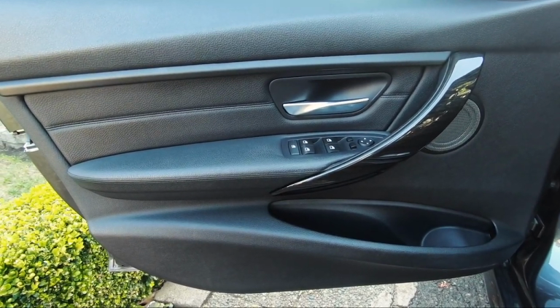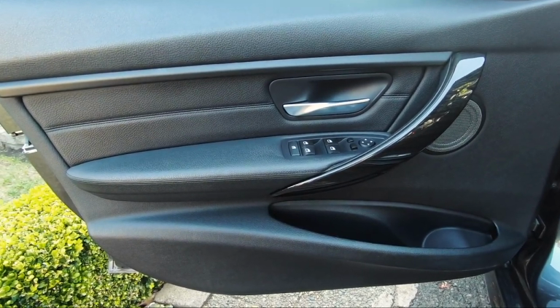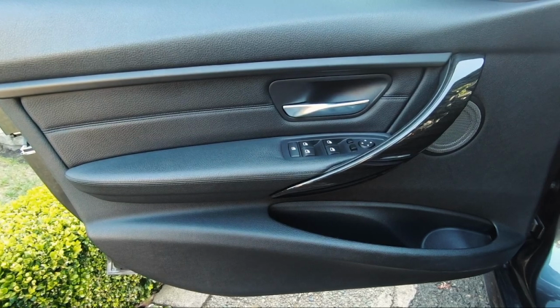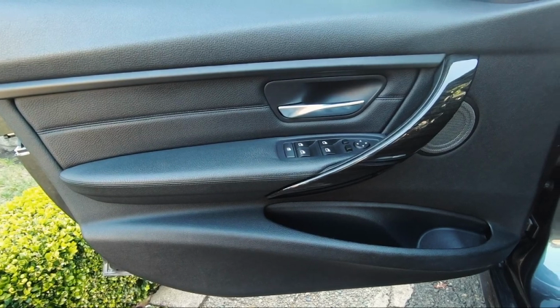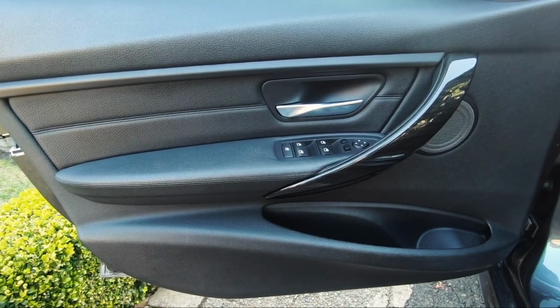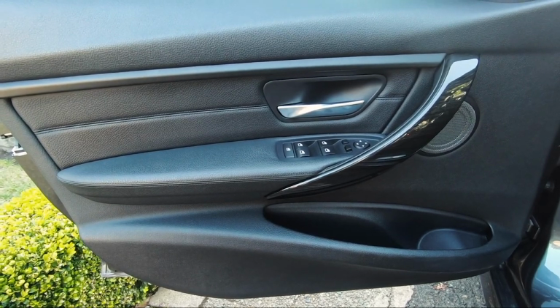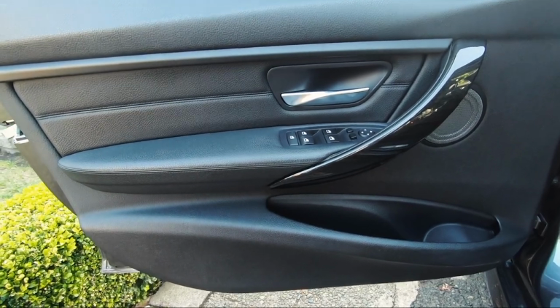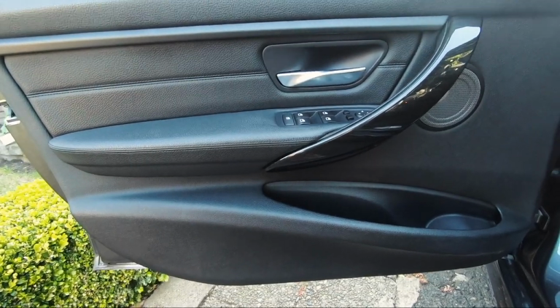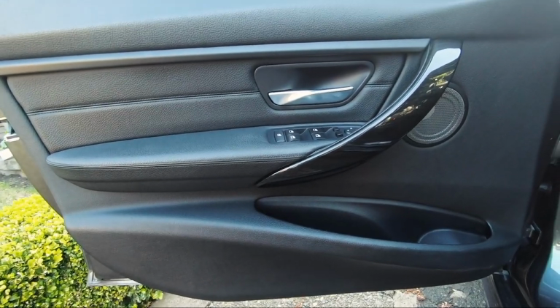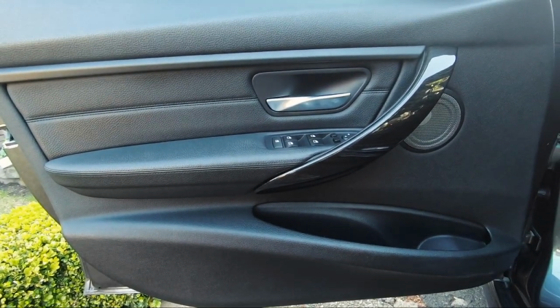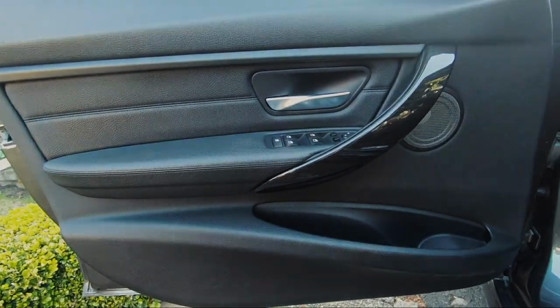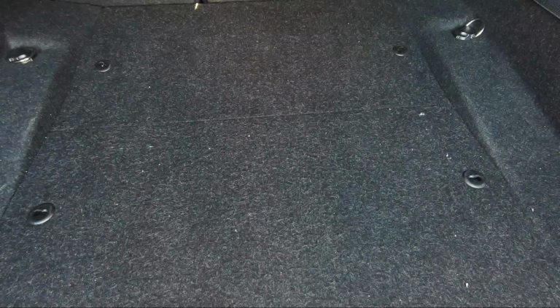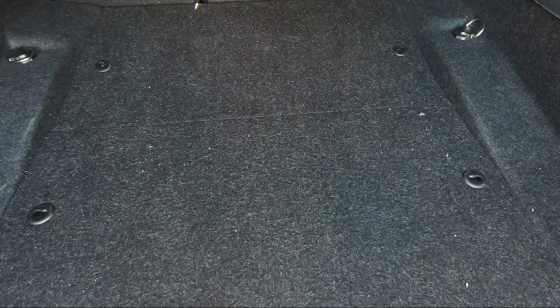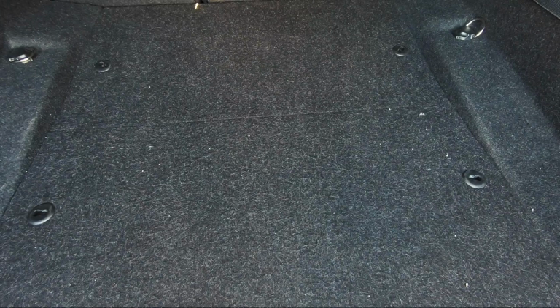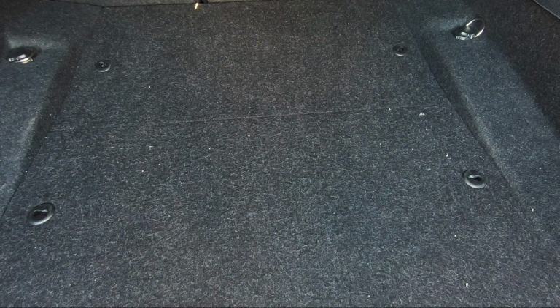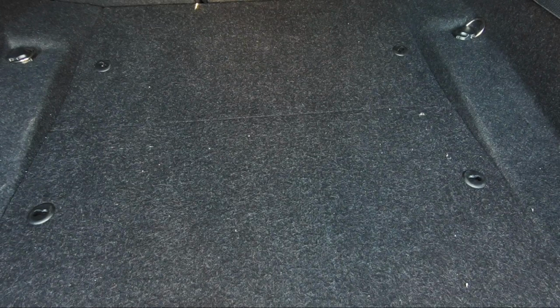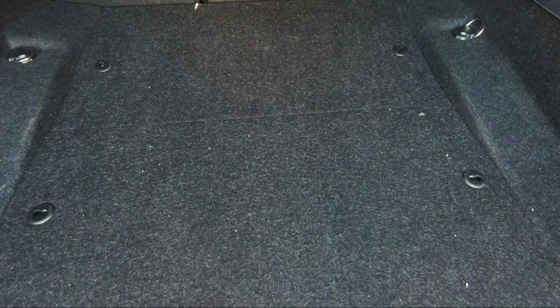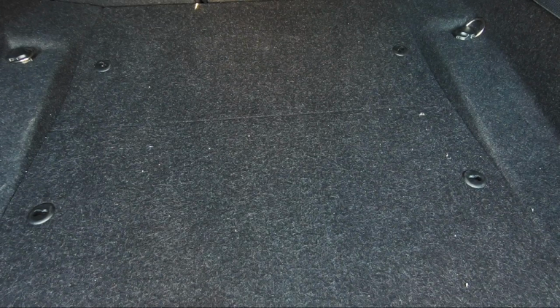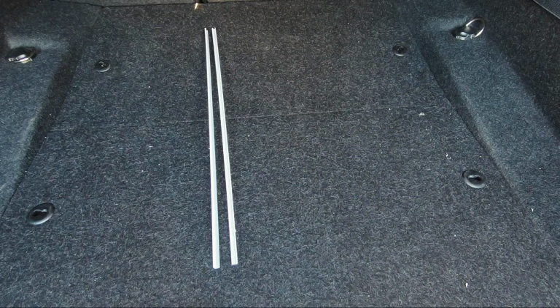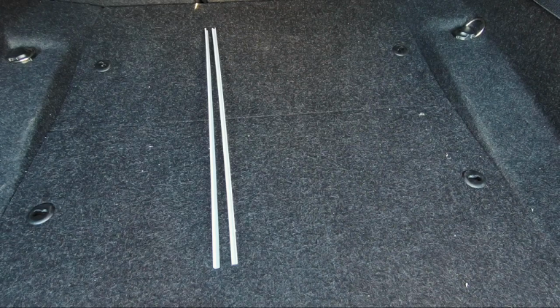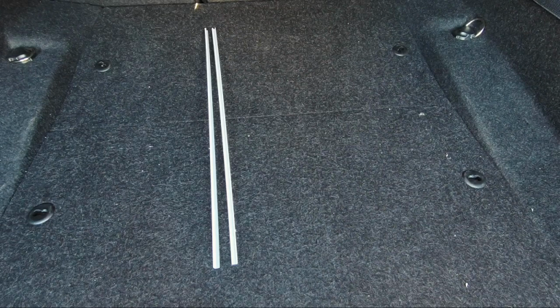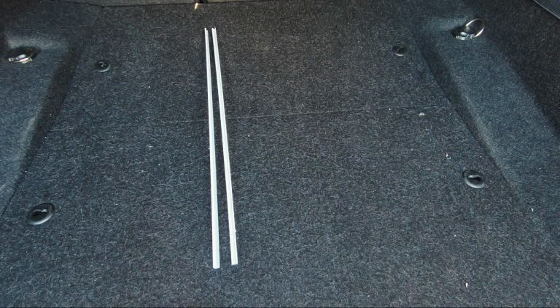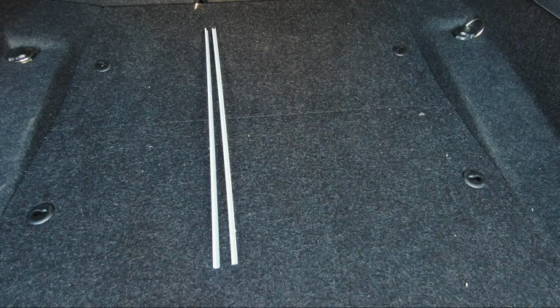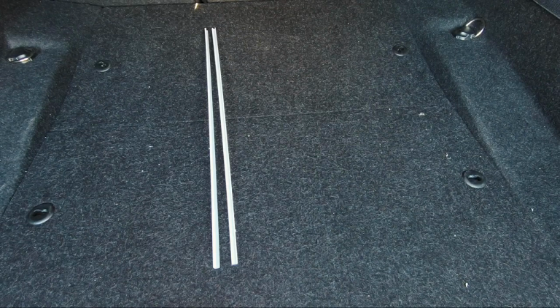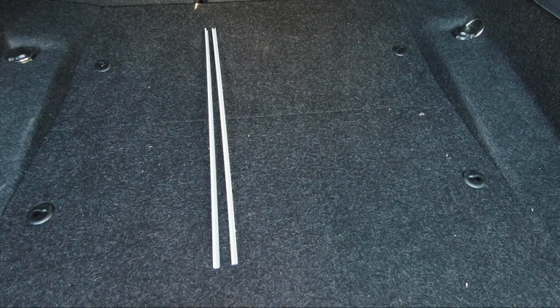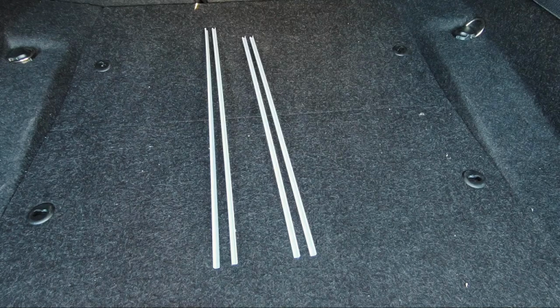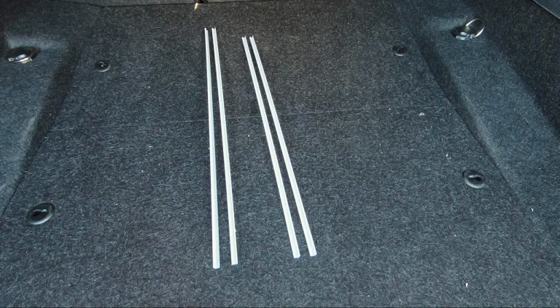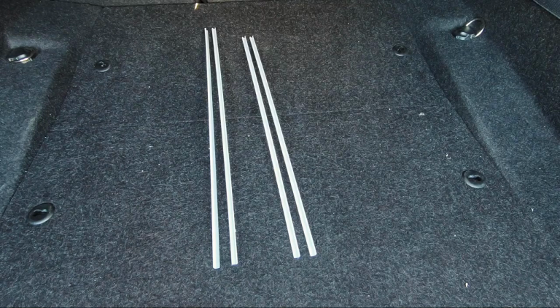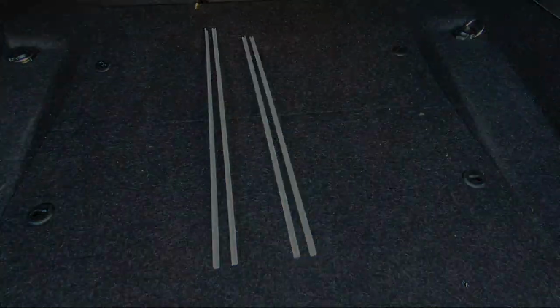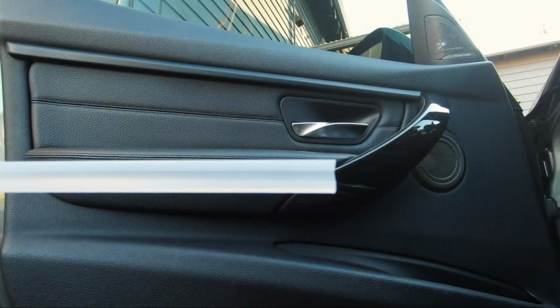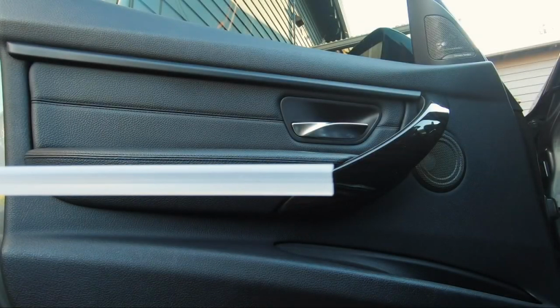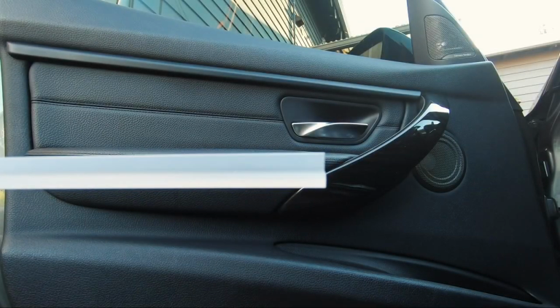For the second part of this video, we're going to upgrade the ambient lighting on the interior without actually messing with the lights. You get two sets of strips — one set is a little bit longer, that's for the front; the other set is a little bit shorter, that's for the rear.